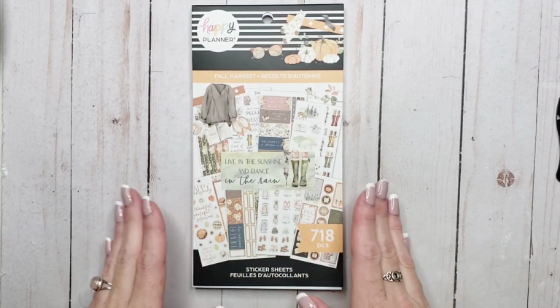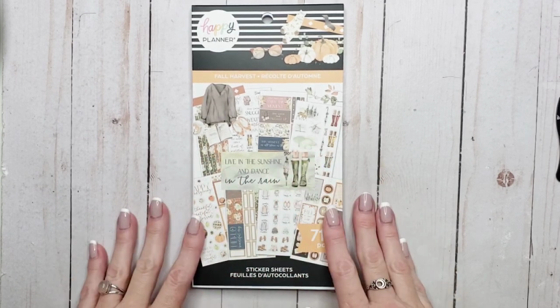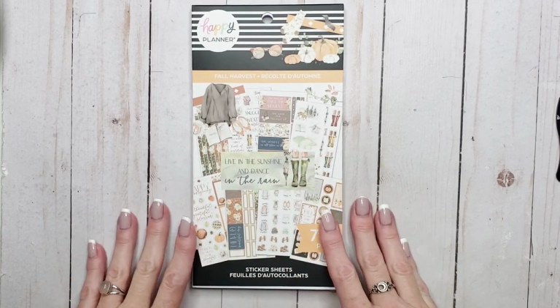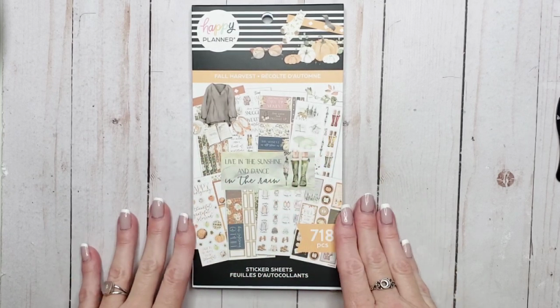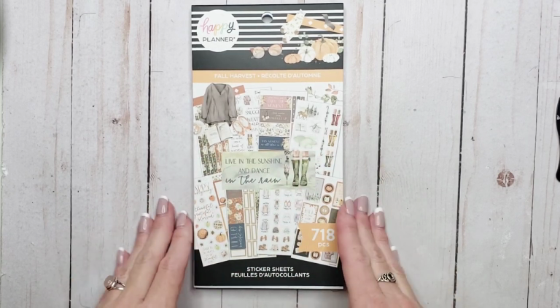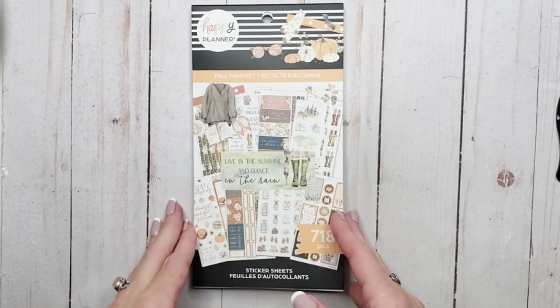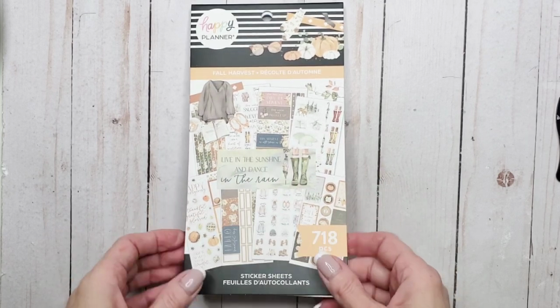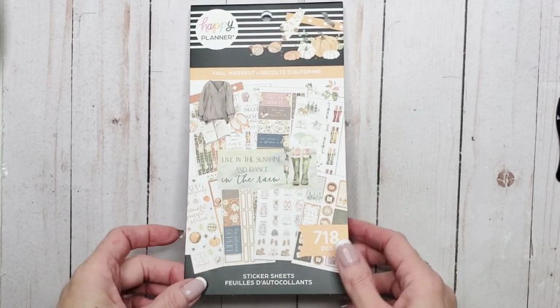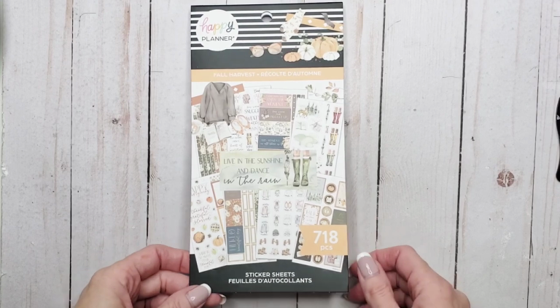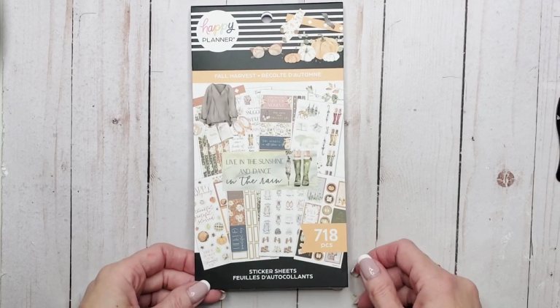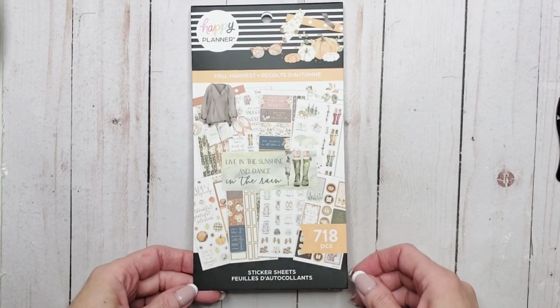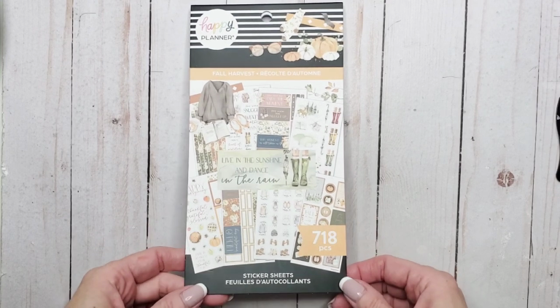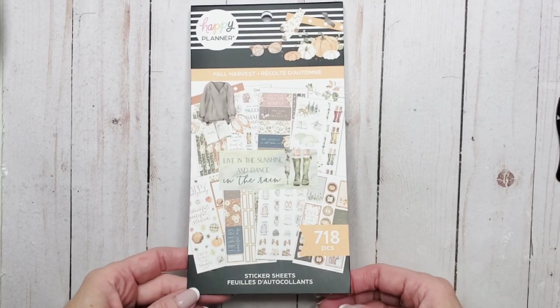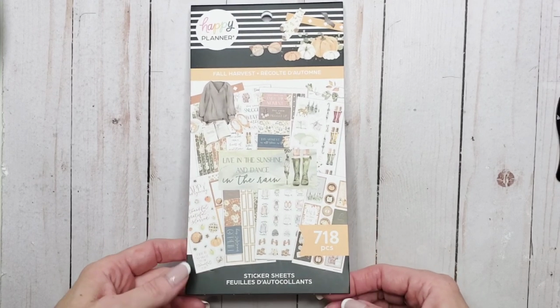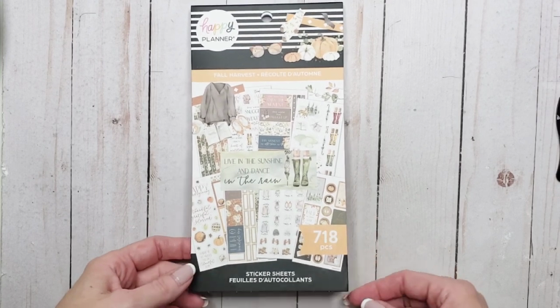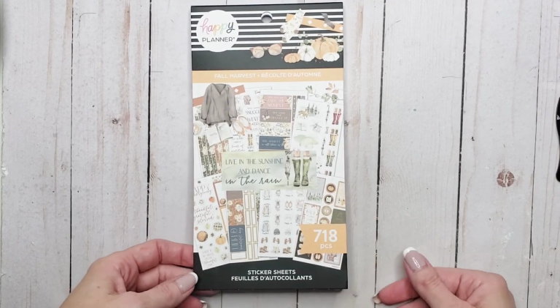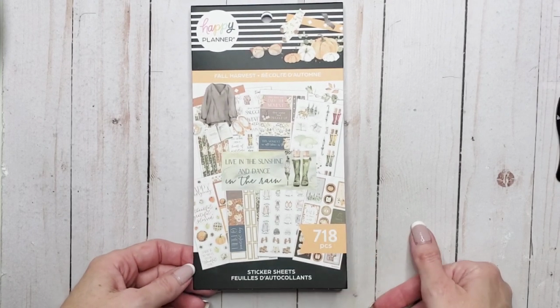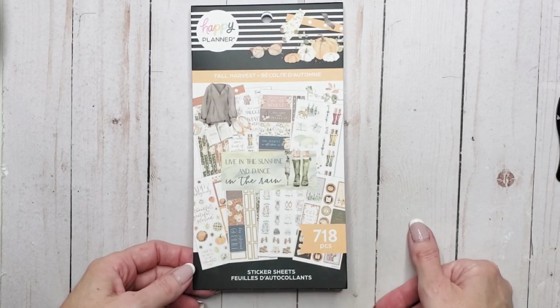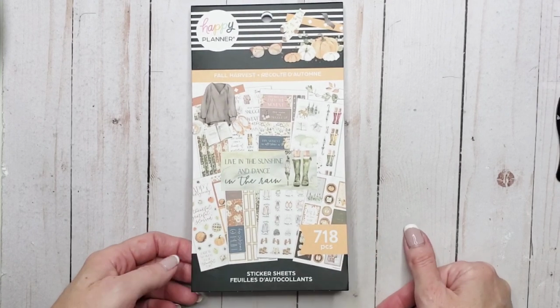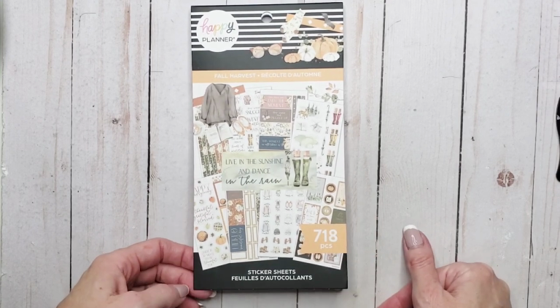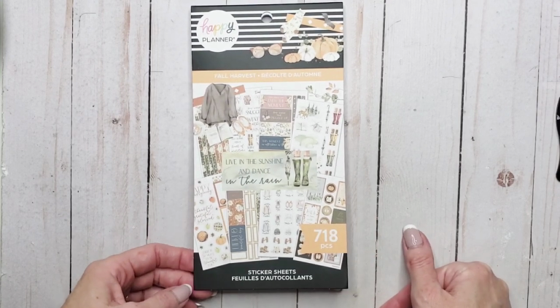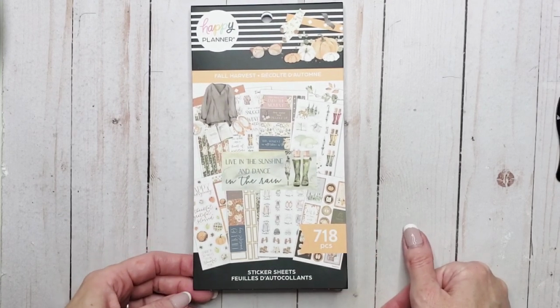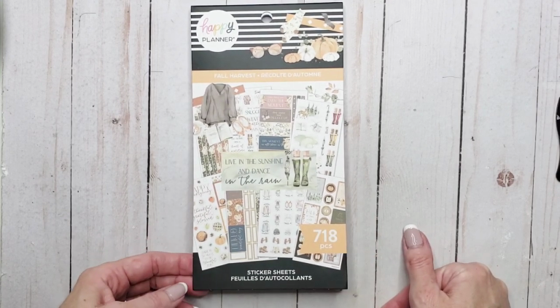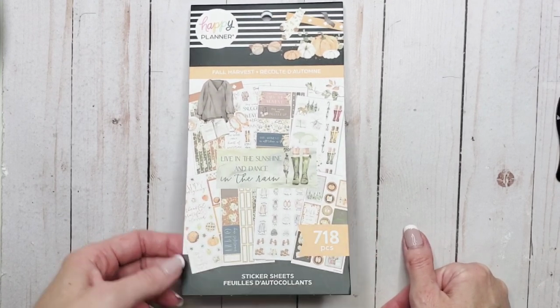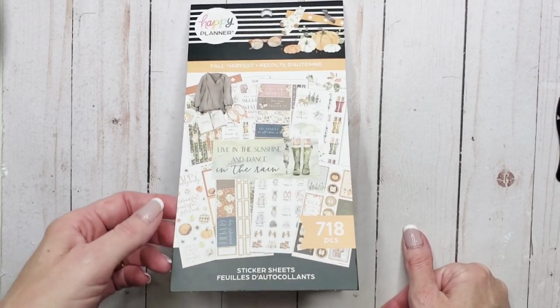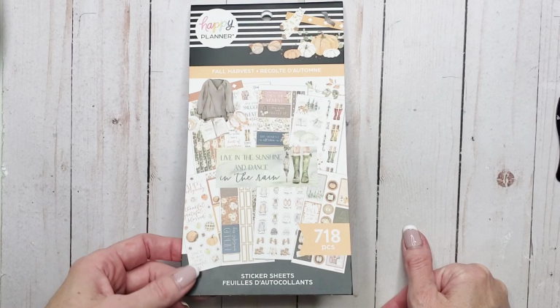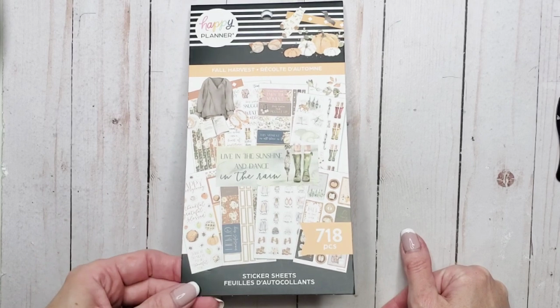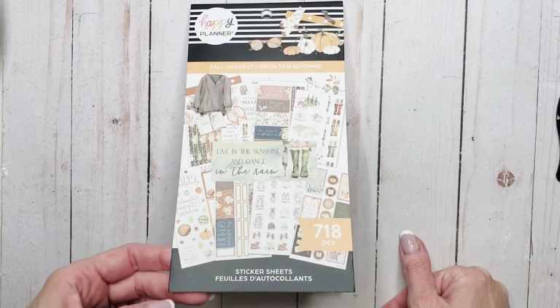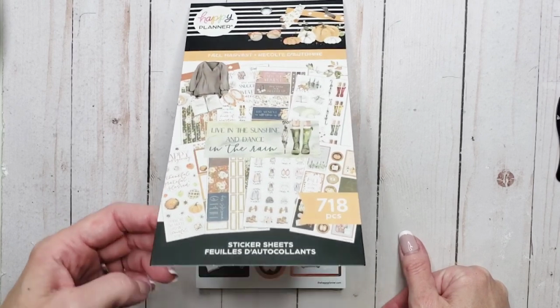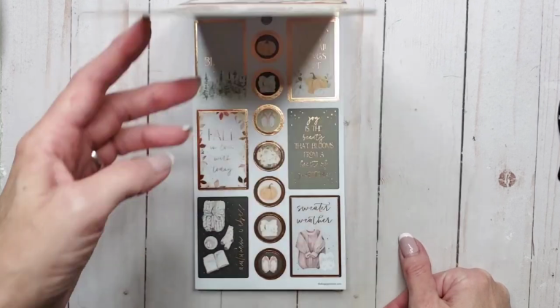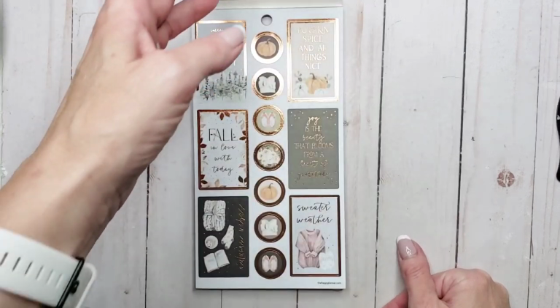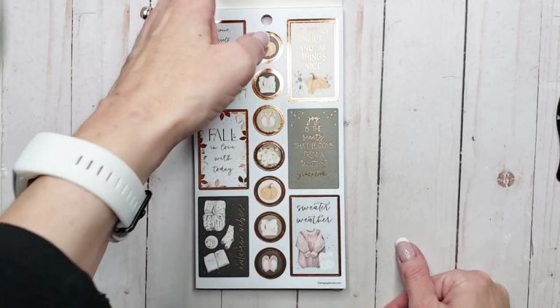I did order it out of the fall release but it hasn't arrived yet because it's still sitting at my girlfriend's in Florida, but I couldn't resist. I really really wanted to use the sticker book.